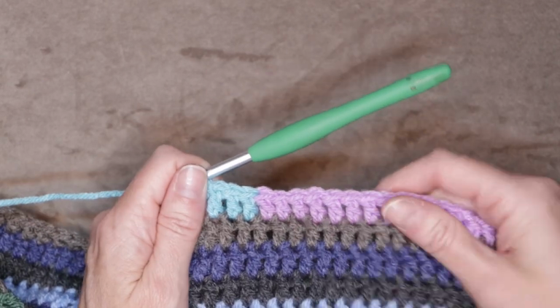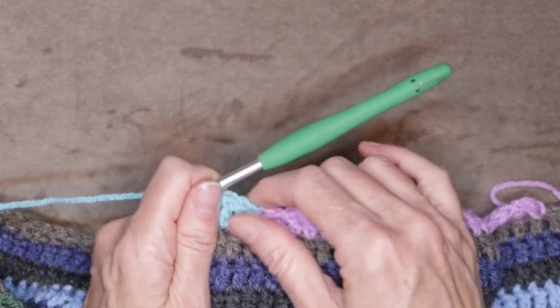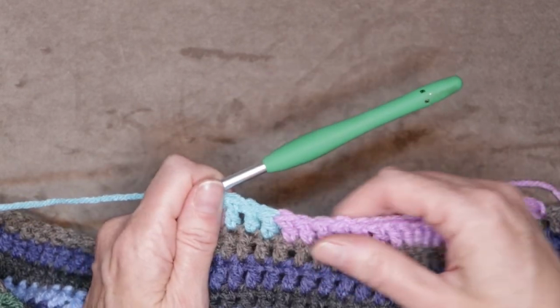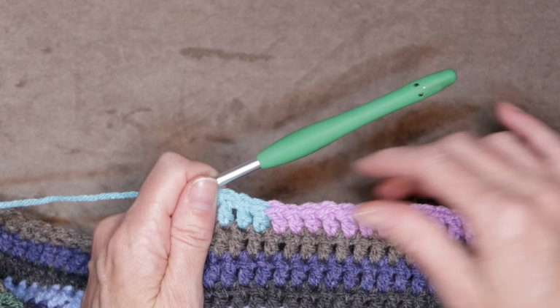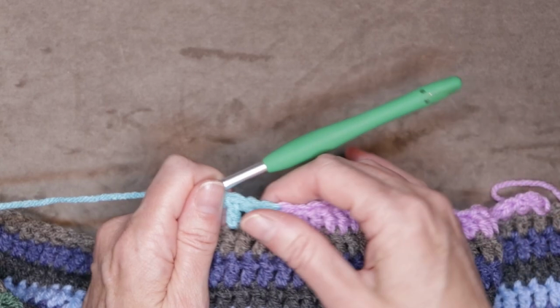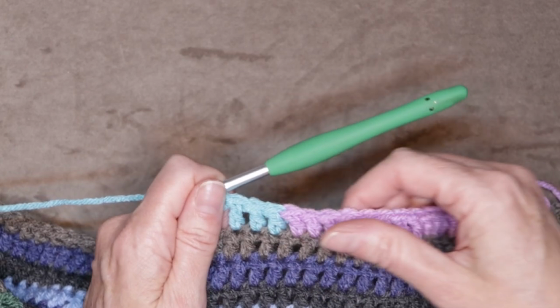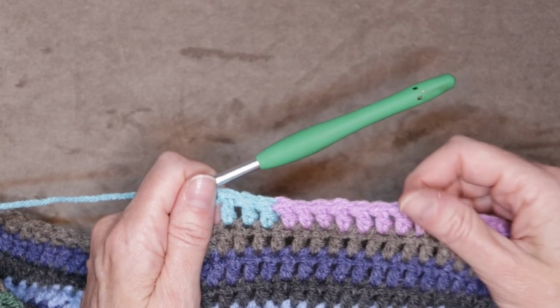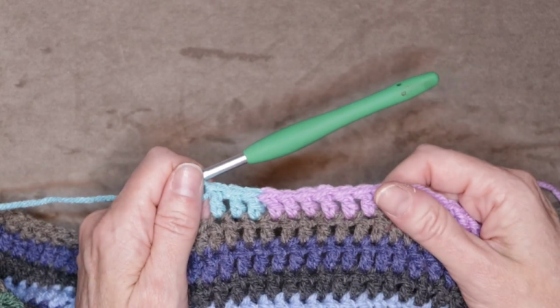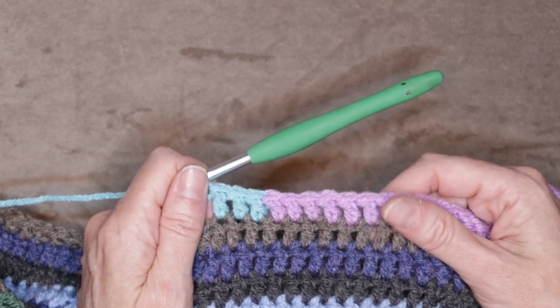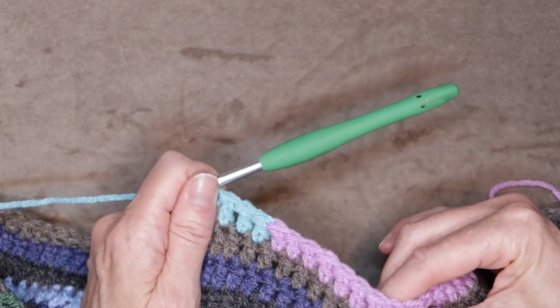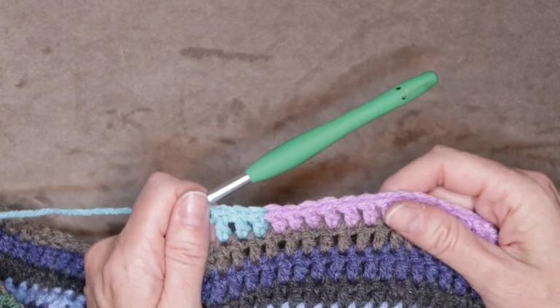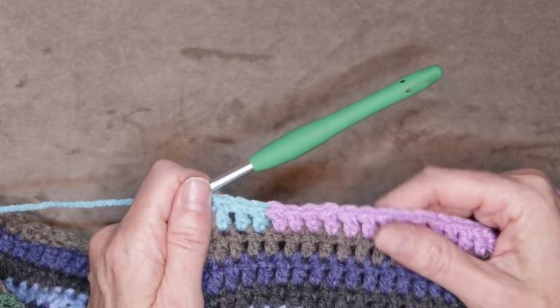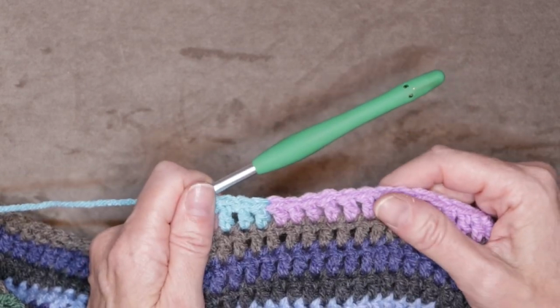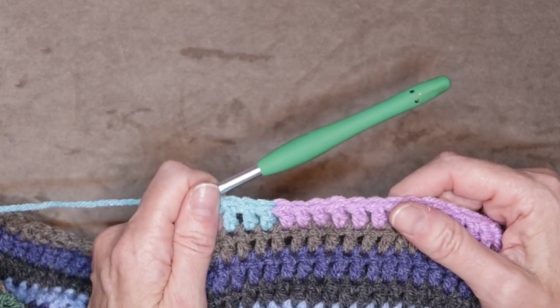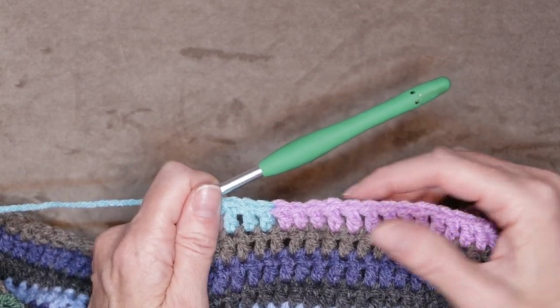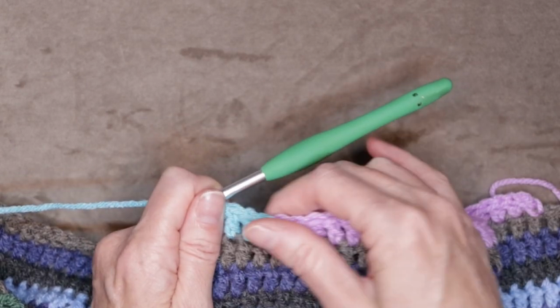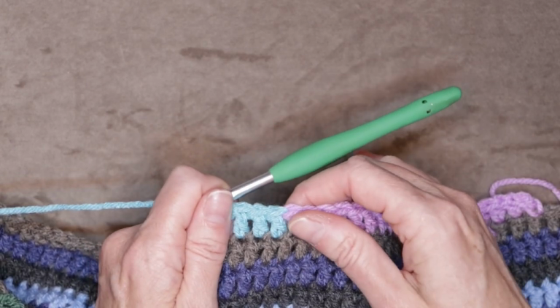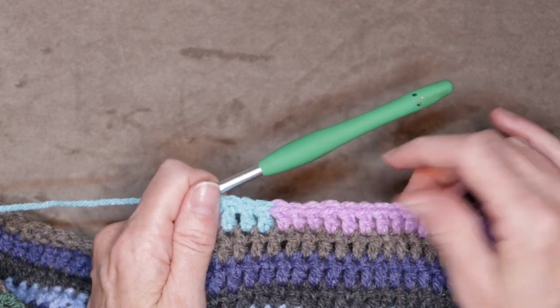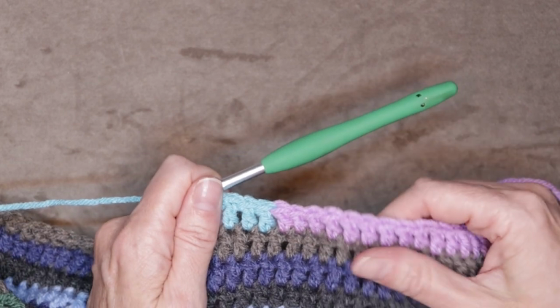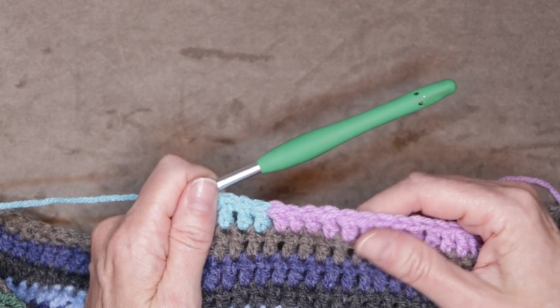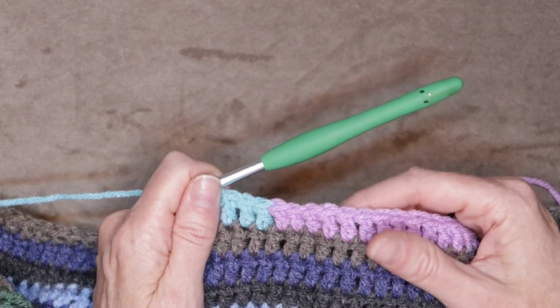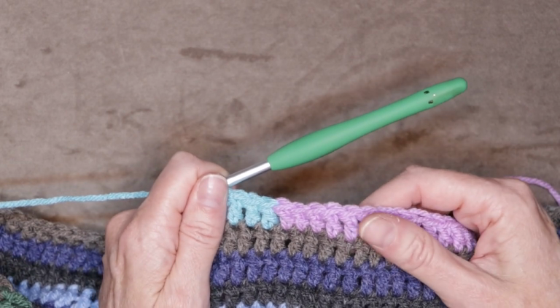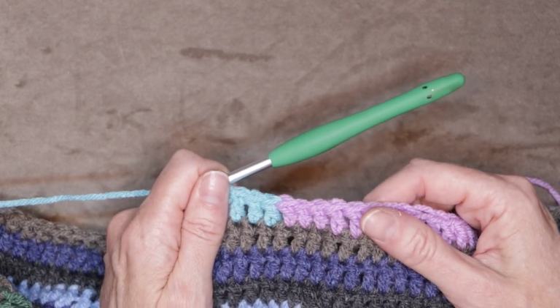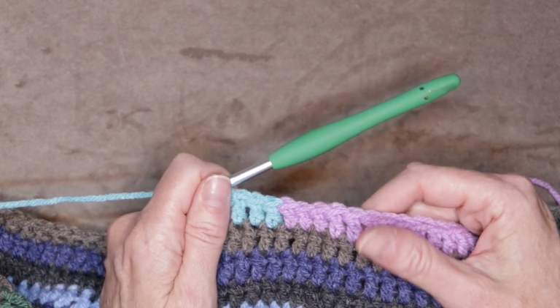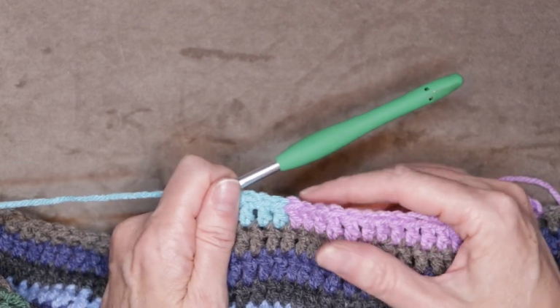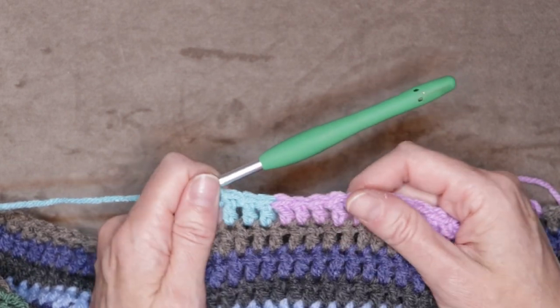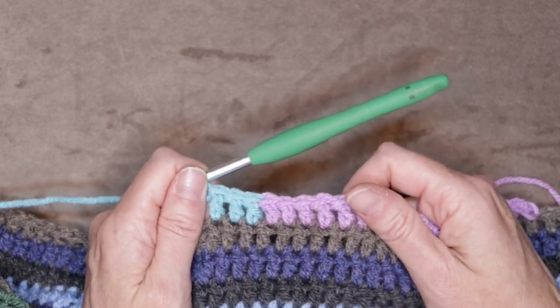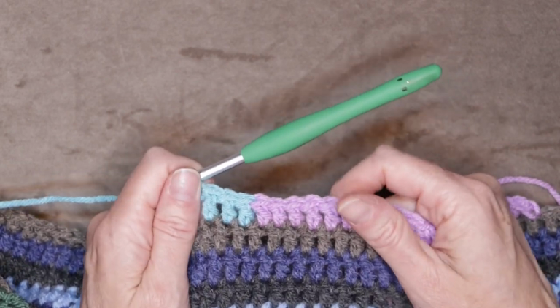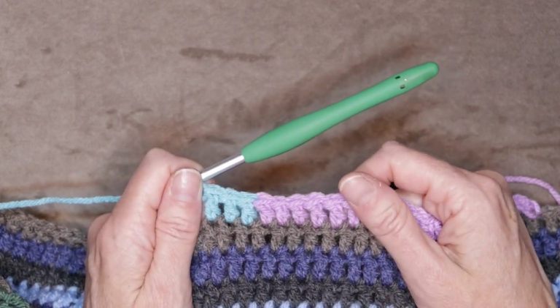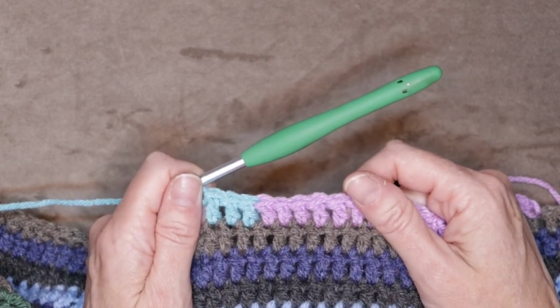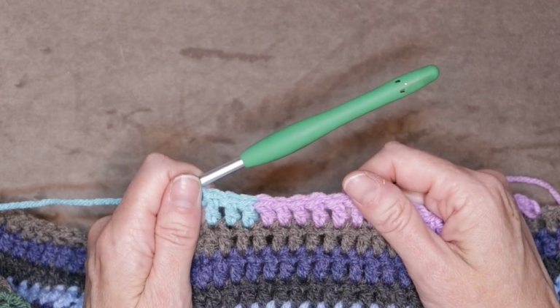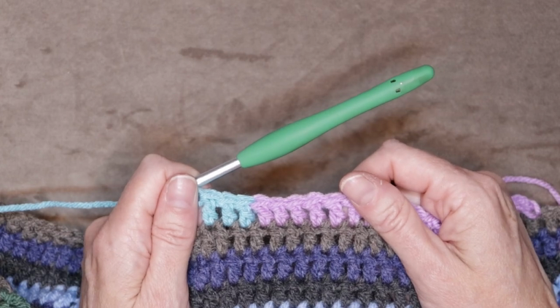I hope you enjoyed this class. If you haven't subscribed, go ahead and hit that subscribe button down below and the notification bell so you don't miss out on any more quick, easy crochet classes just like this. Thanks for hooking along — we'll see you in the next class, and stay hooked!